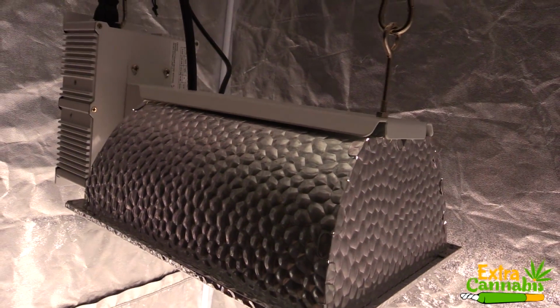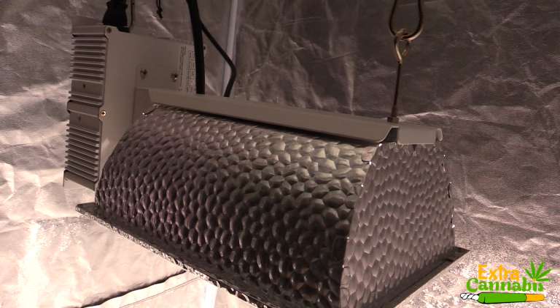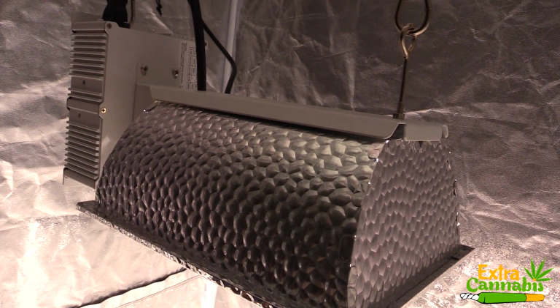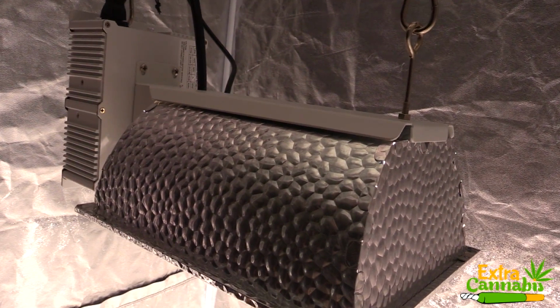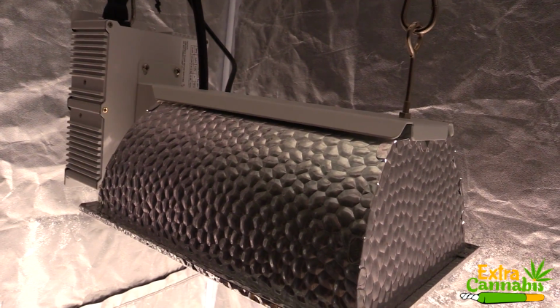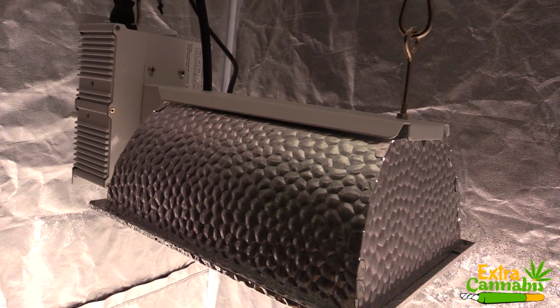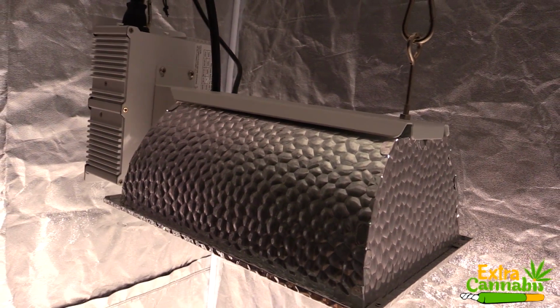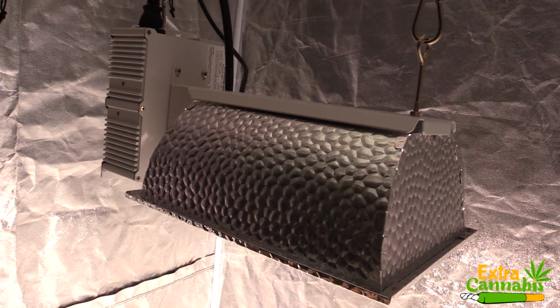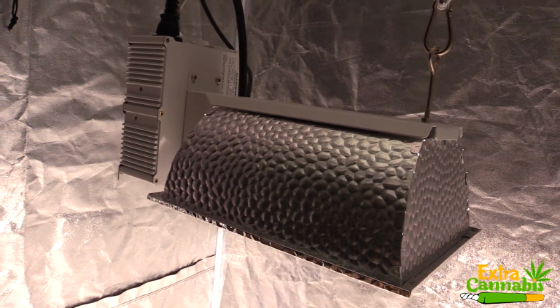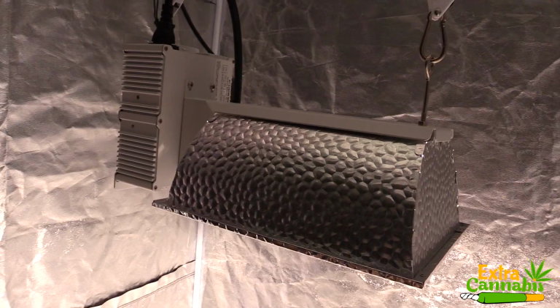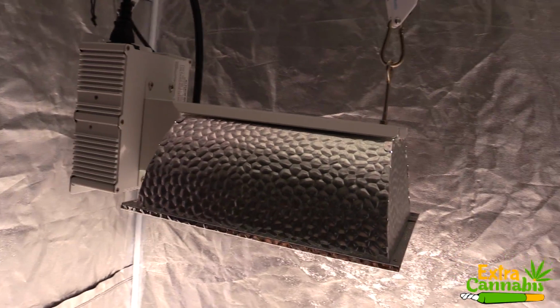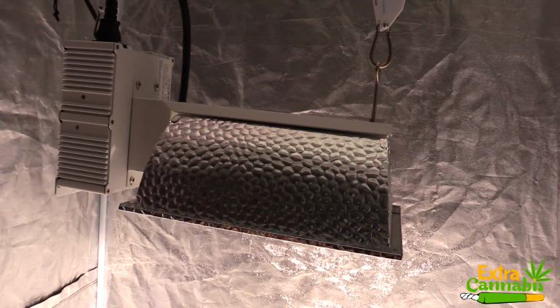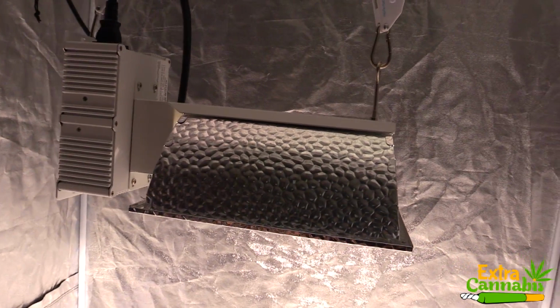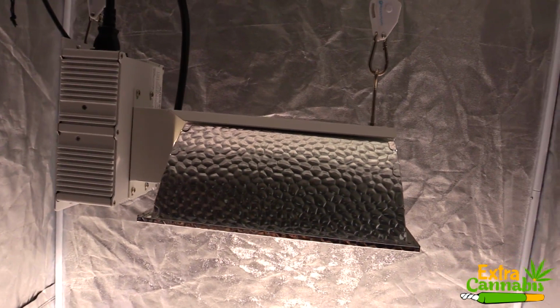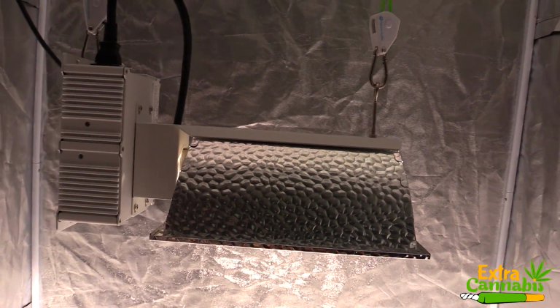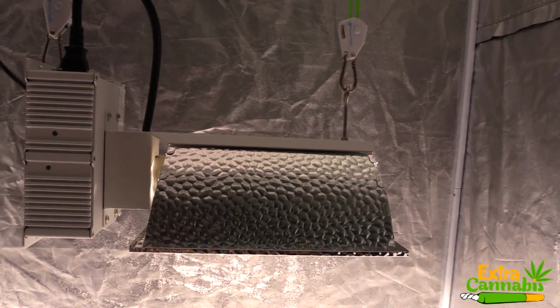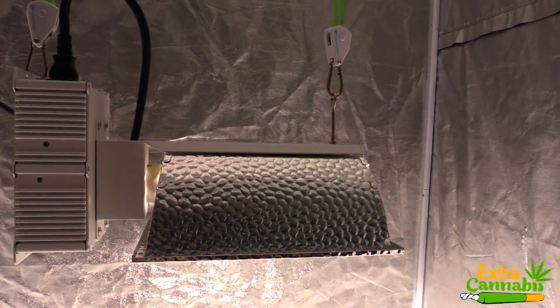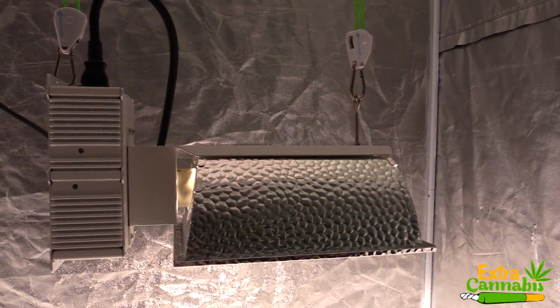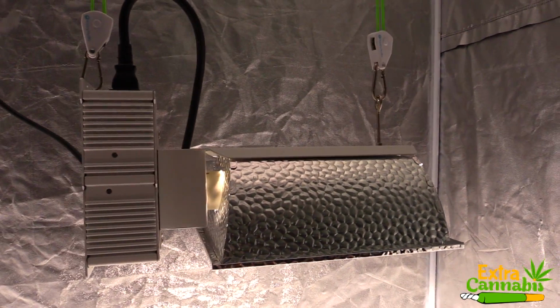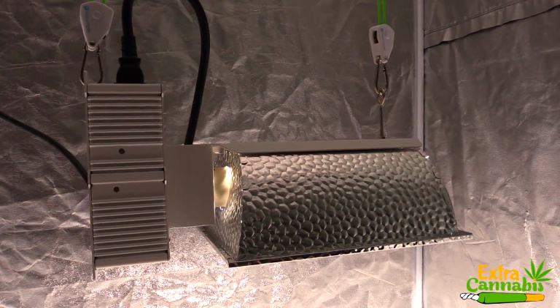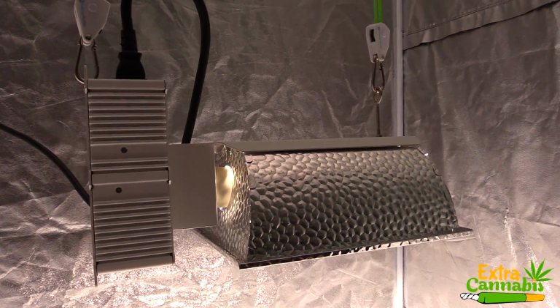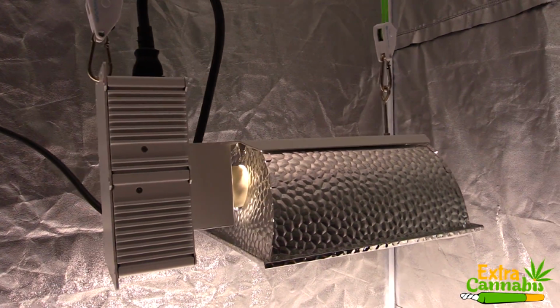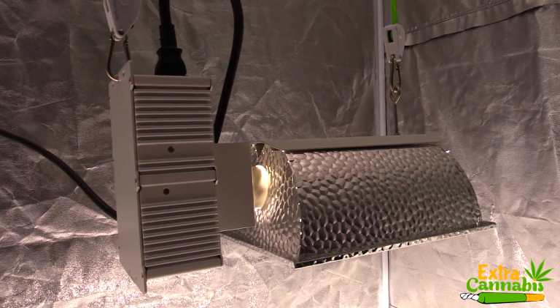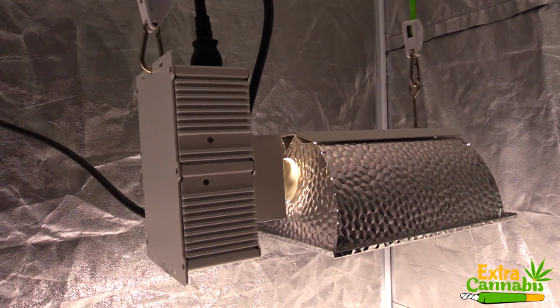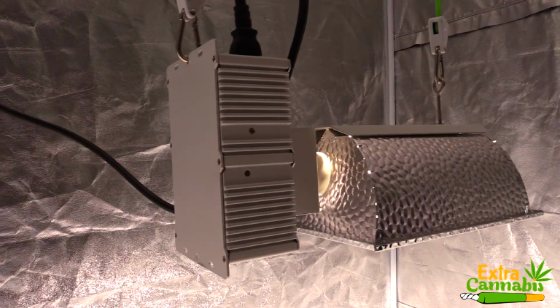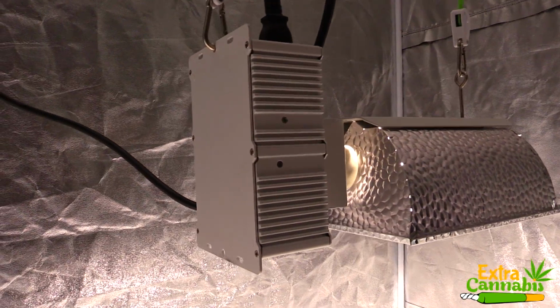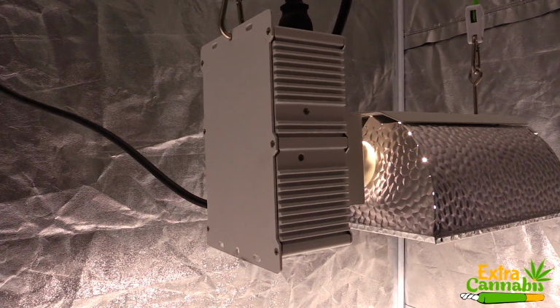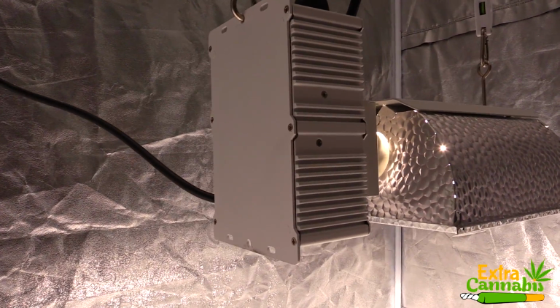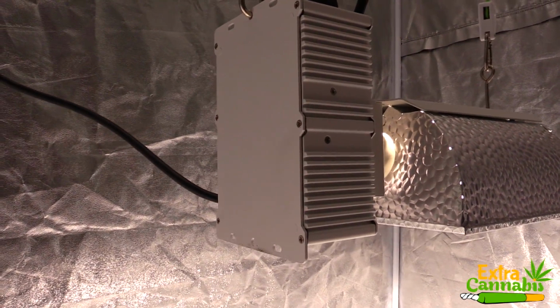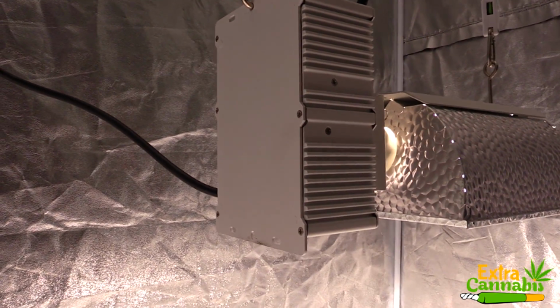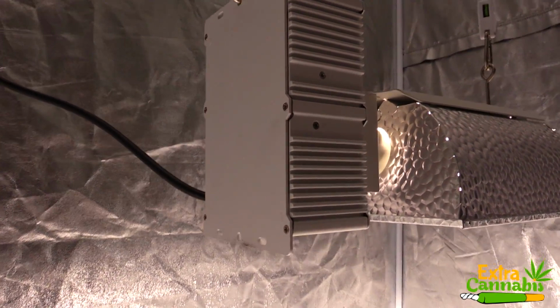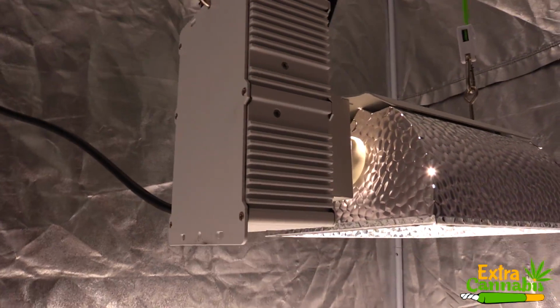I'm just doing this so you can get a general idea of what the PAR output is — it's not going to be 100% accurate. Measurements are taken in a grow tent, so the reflective material could increase the PAR output. So keep that in mind.